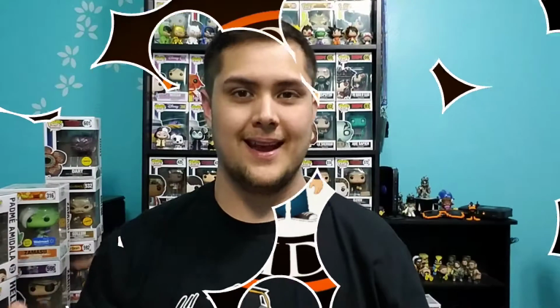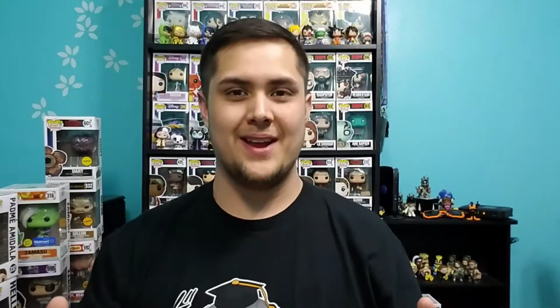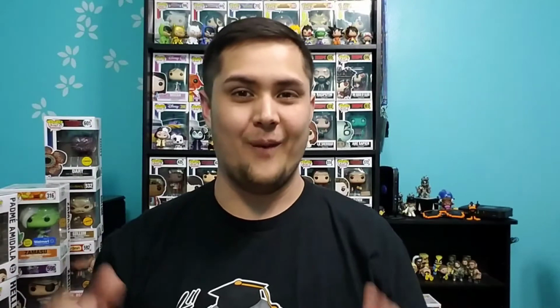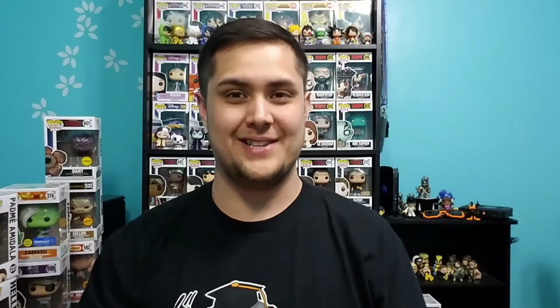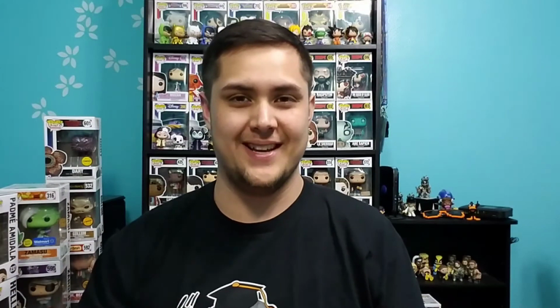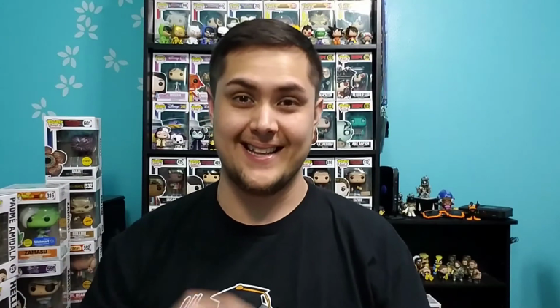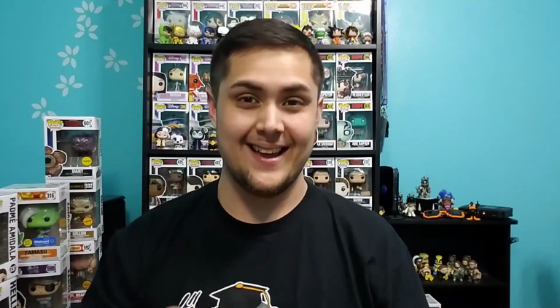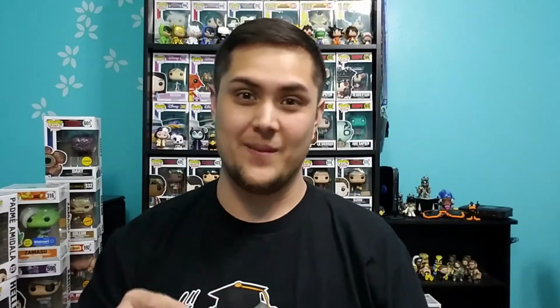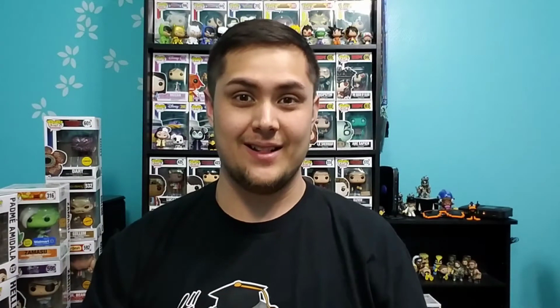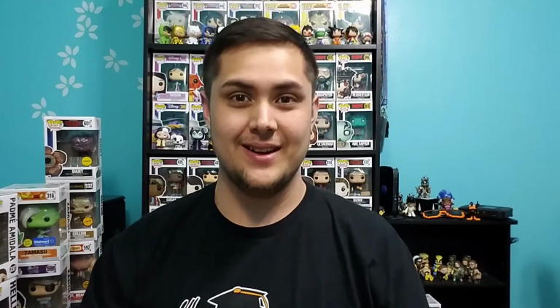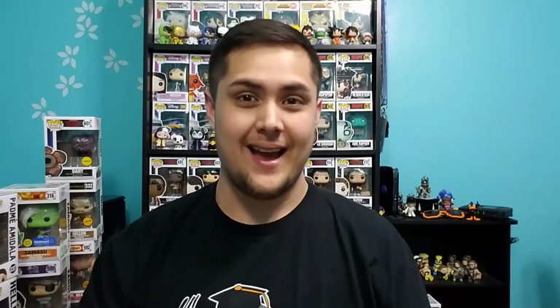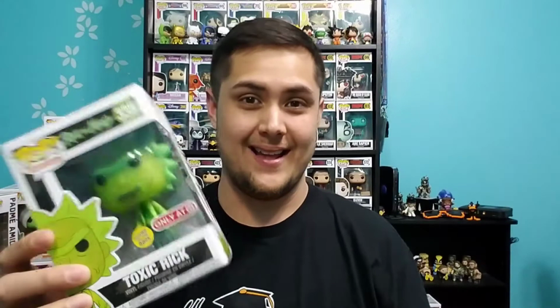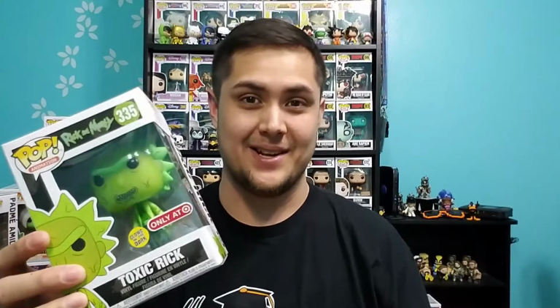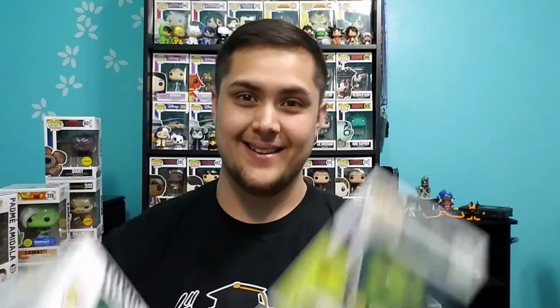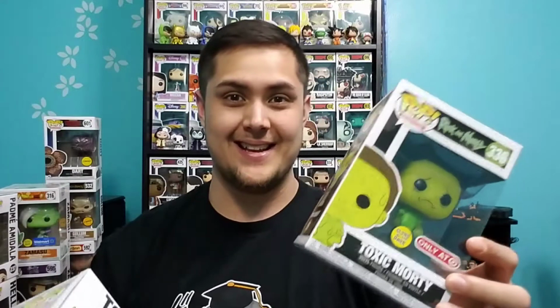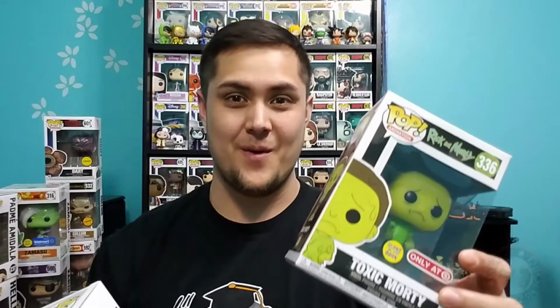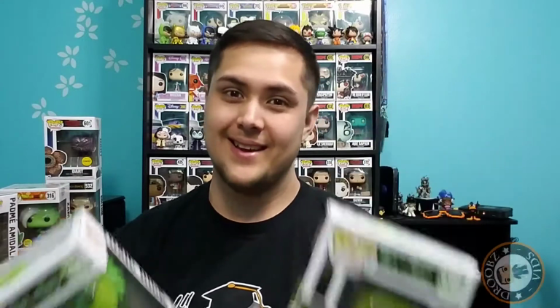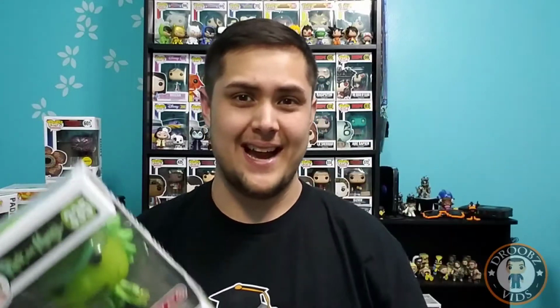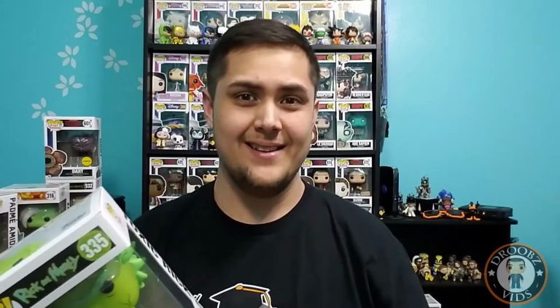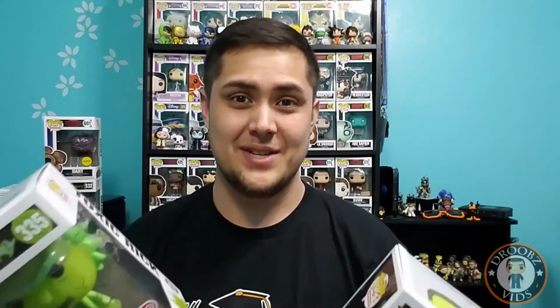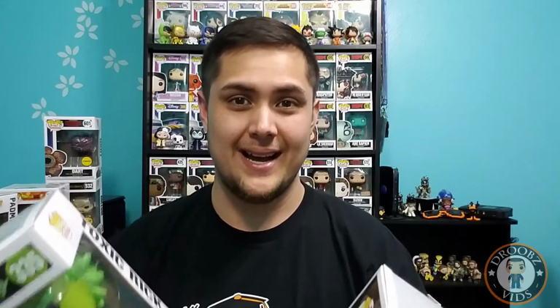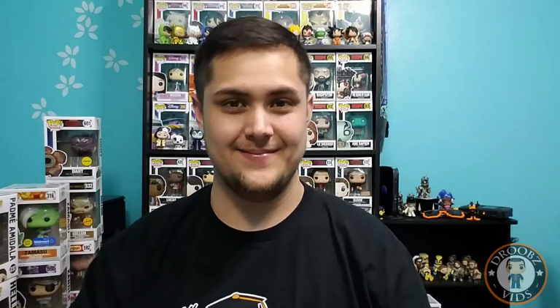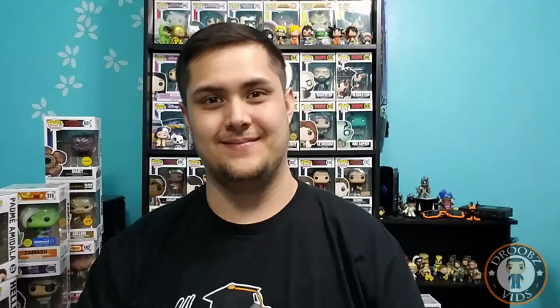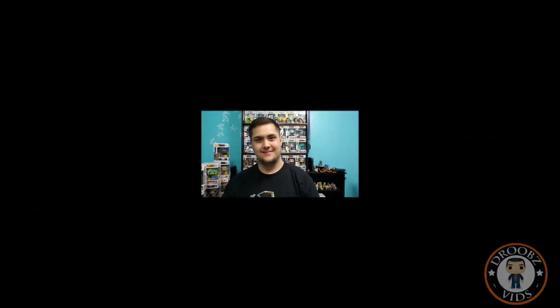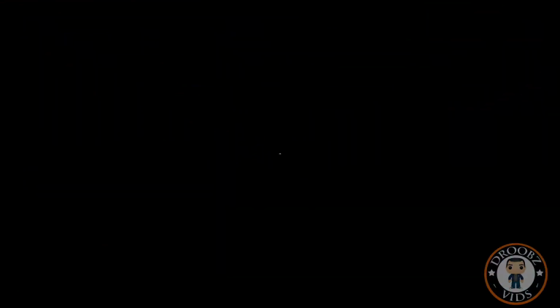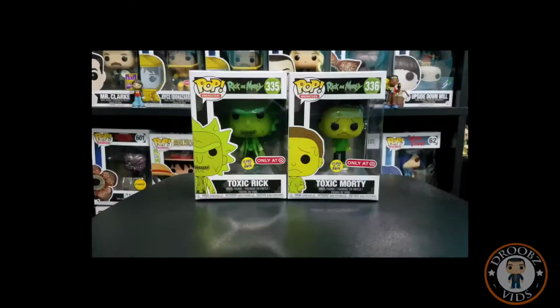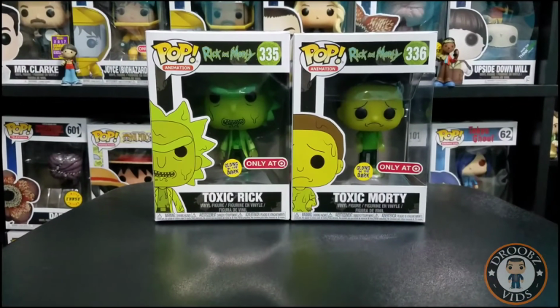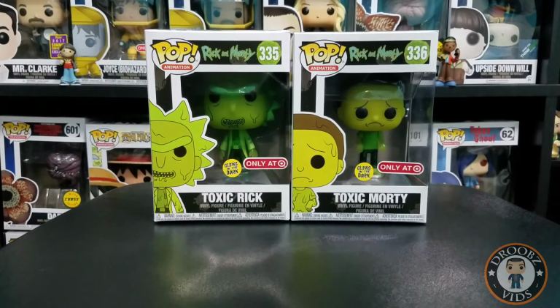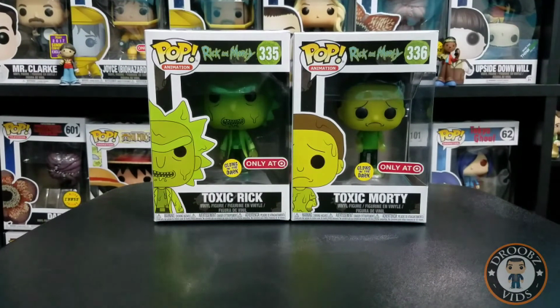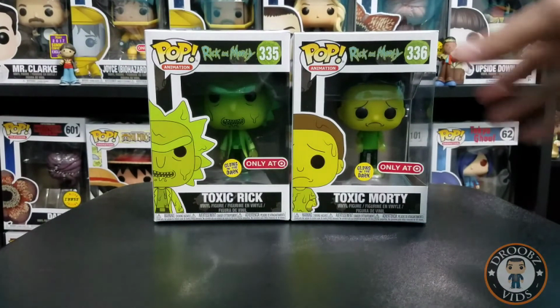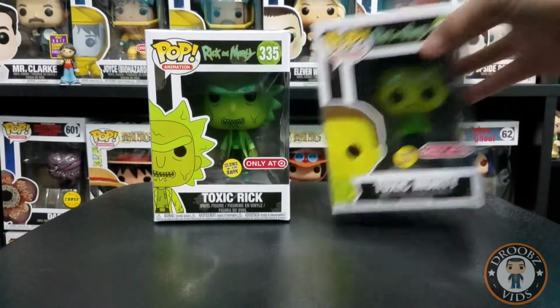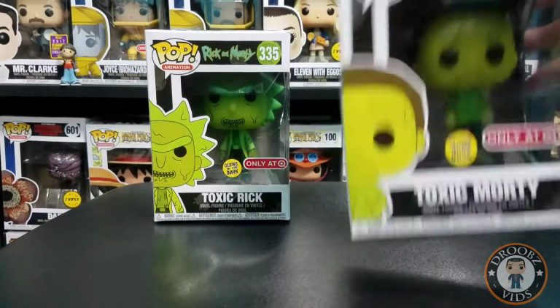Hey everybody and welcome back to Droop's Vids. Today we're gonna be taking a closer look at the Toxic Rick and the Toxic Morty, so let's dive right in and see what we got.